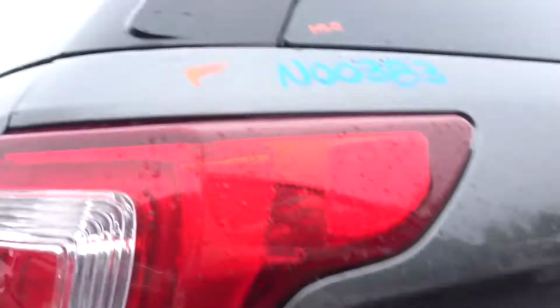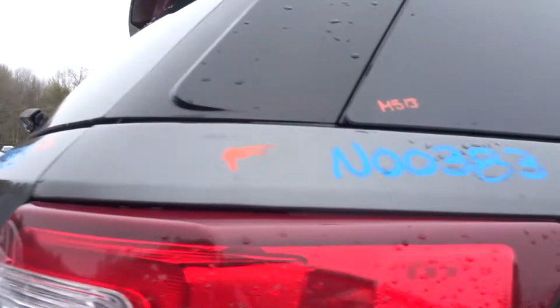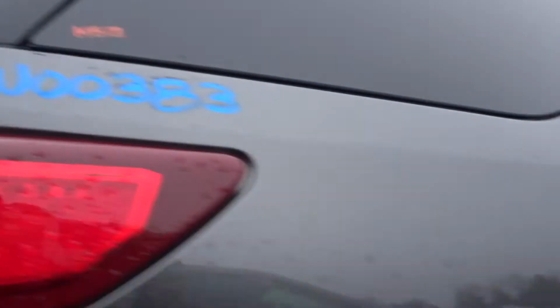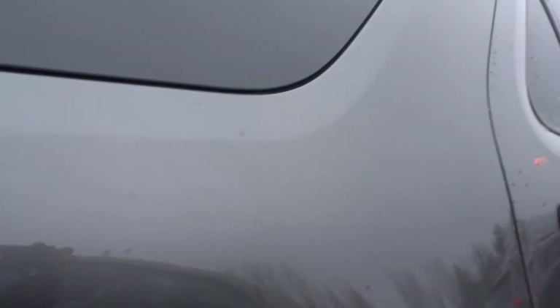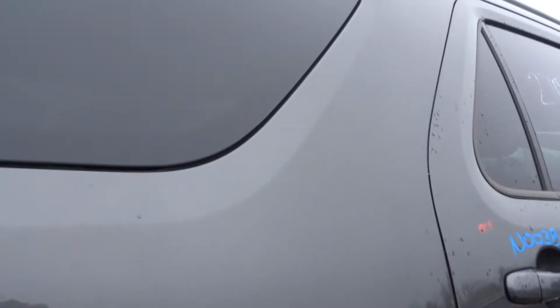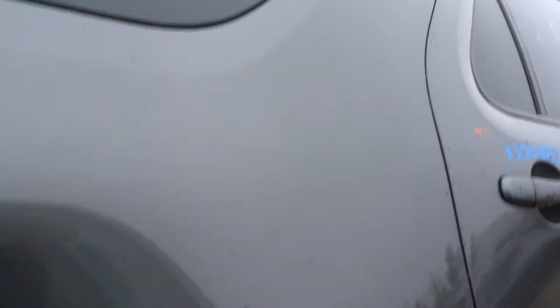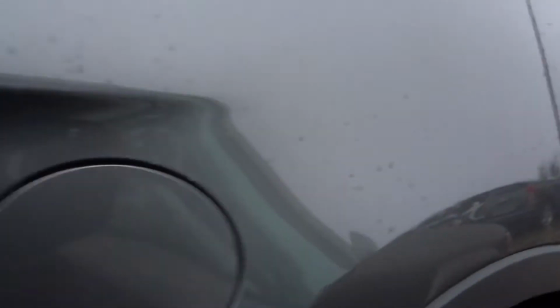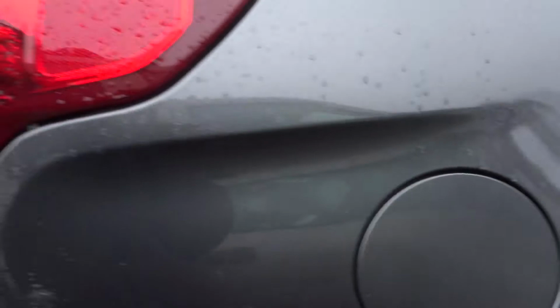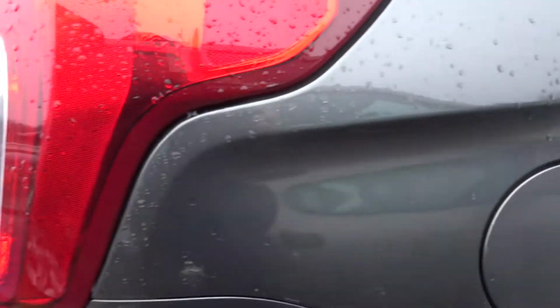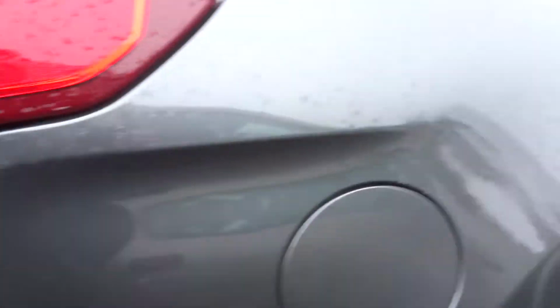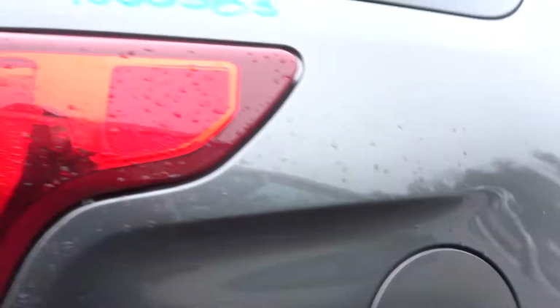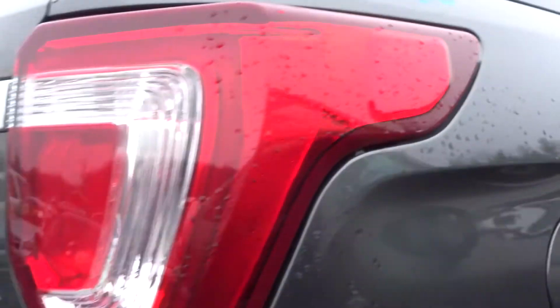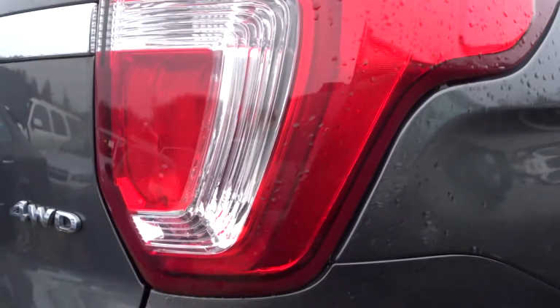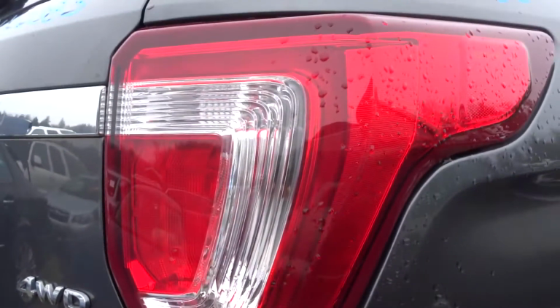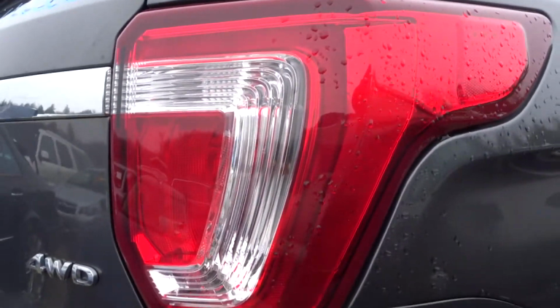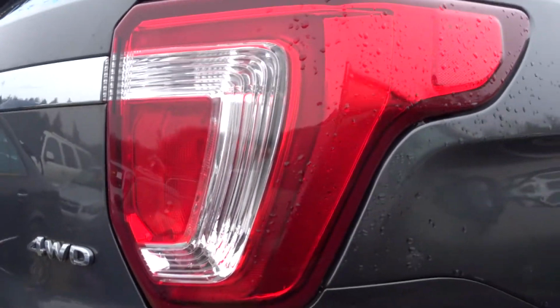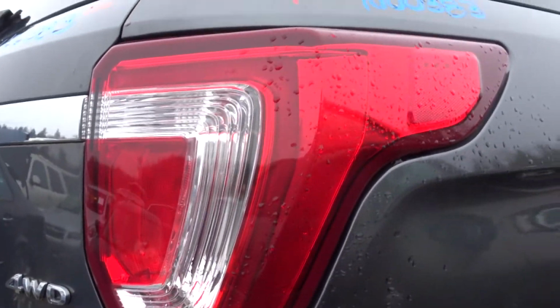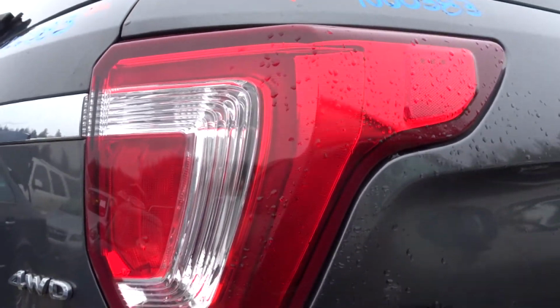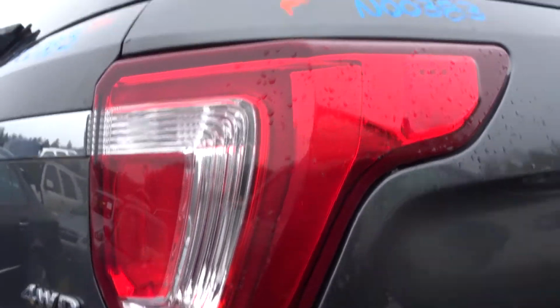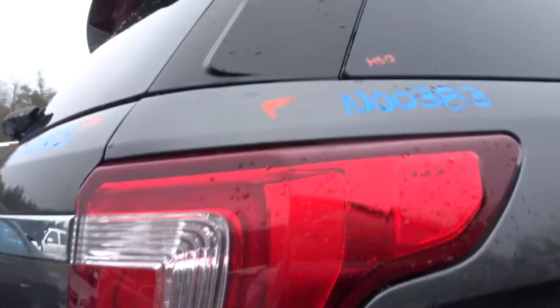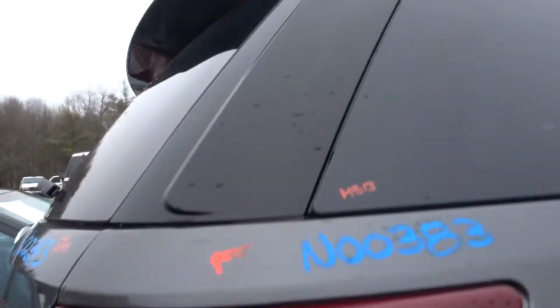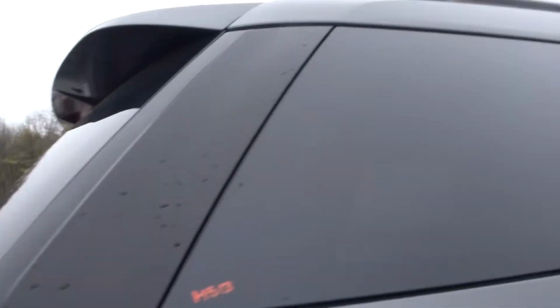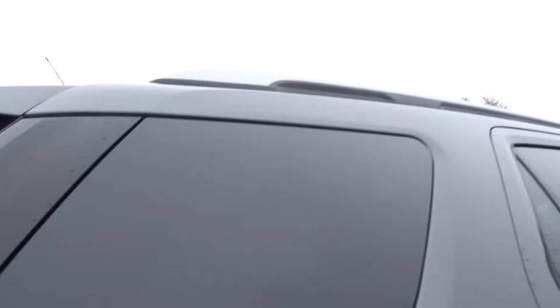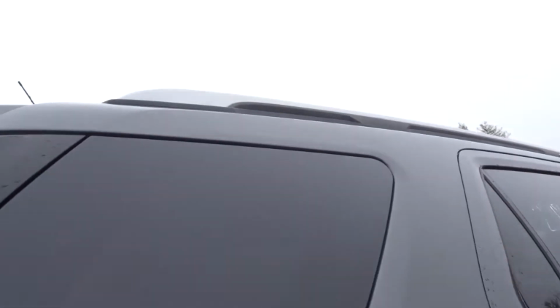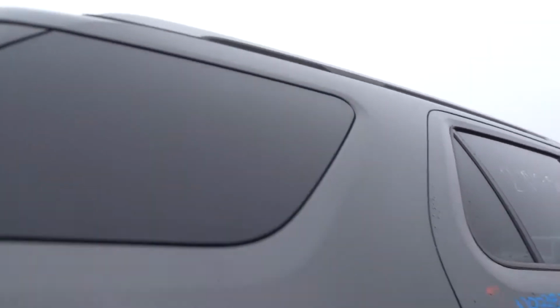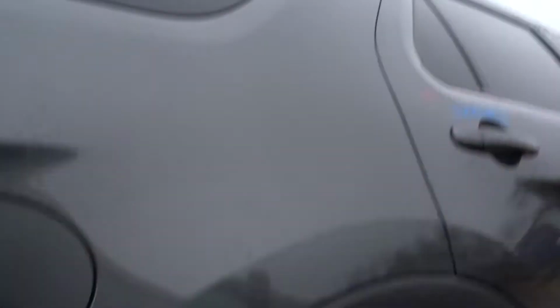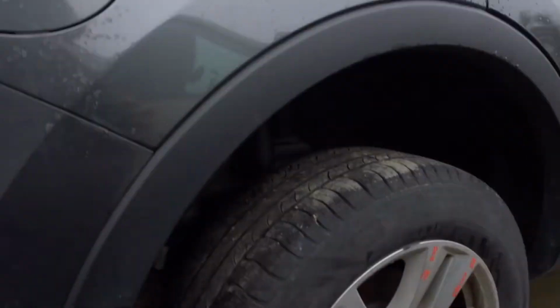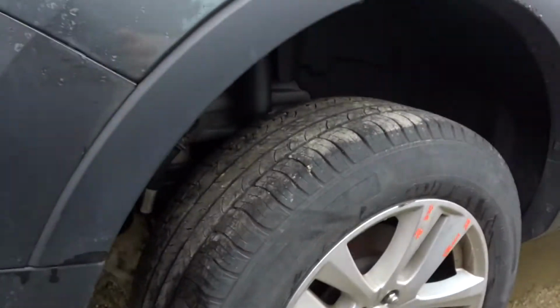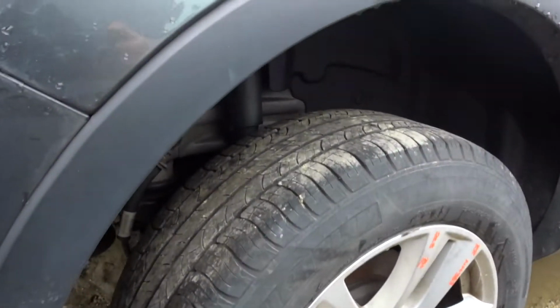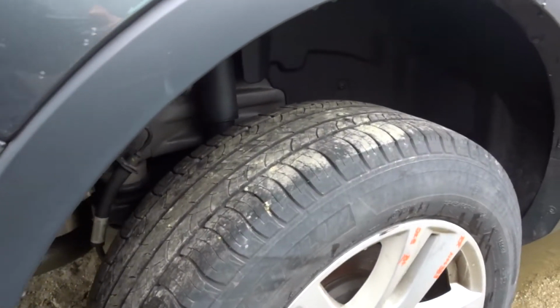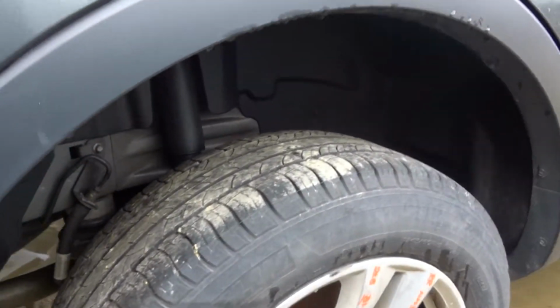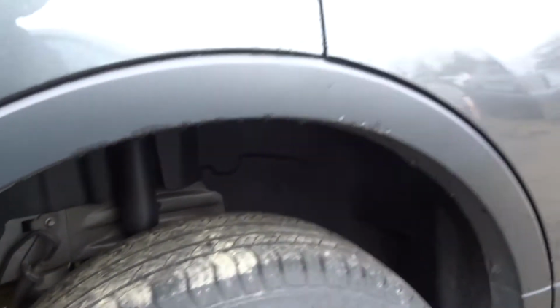No damage listed on that right quarter panel — this thing looks mint, in great shape. Quarter panel mounted tail lamp on the right side — look at that thing, perfect. Quarter glass on the right side in good shape. Complete right rear suspension in good condition.